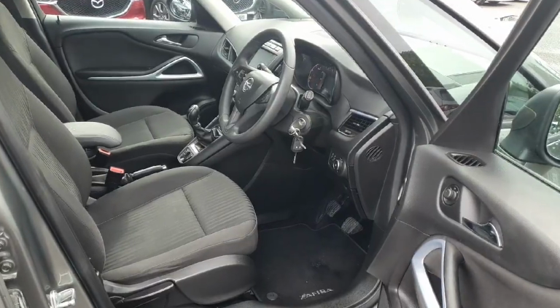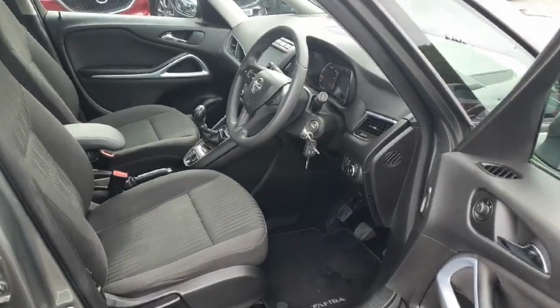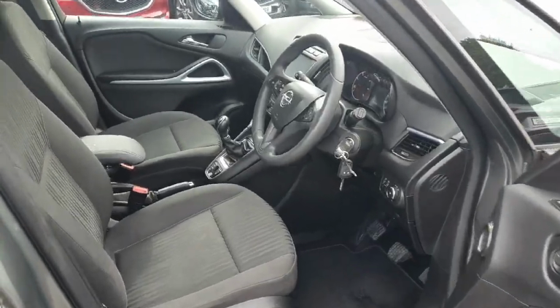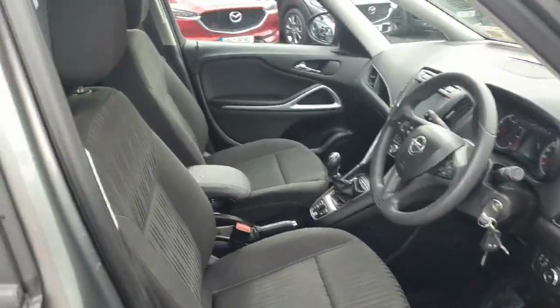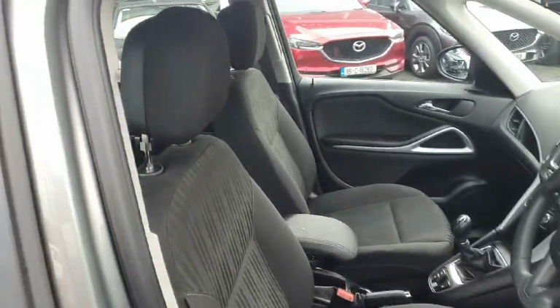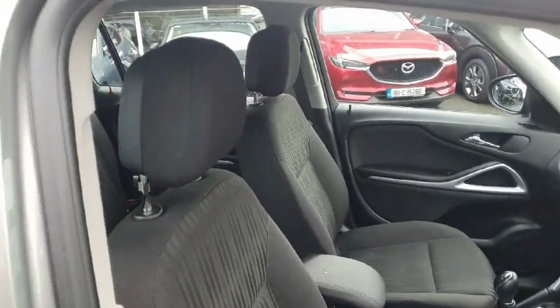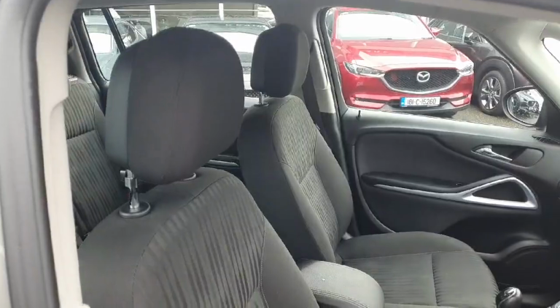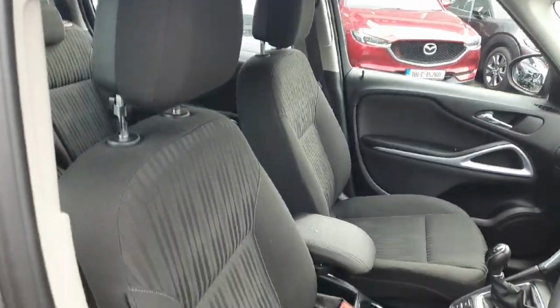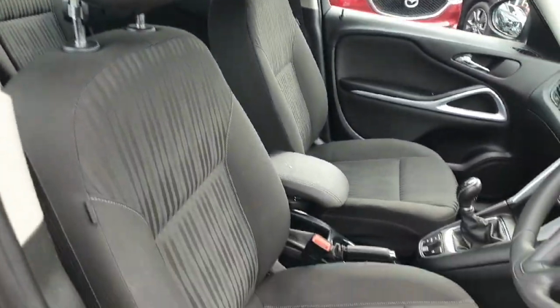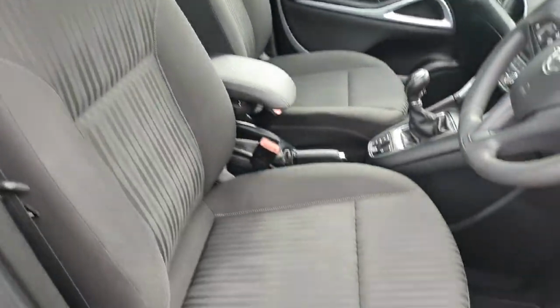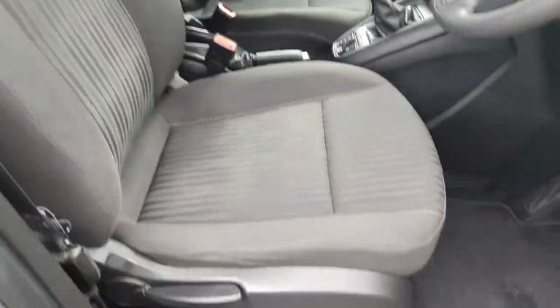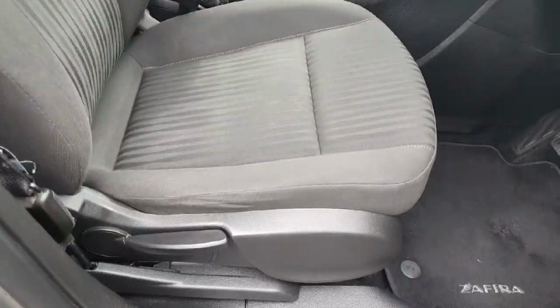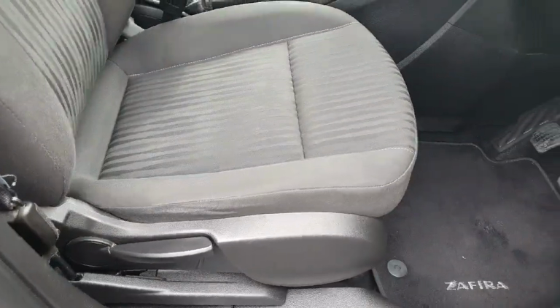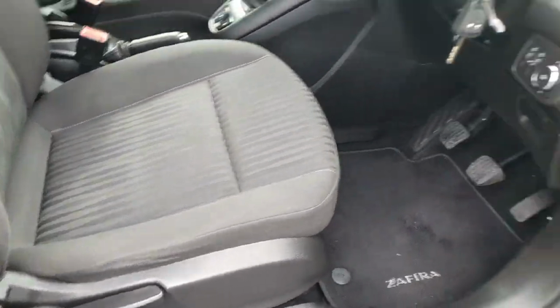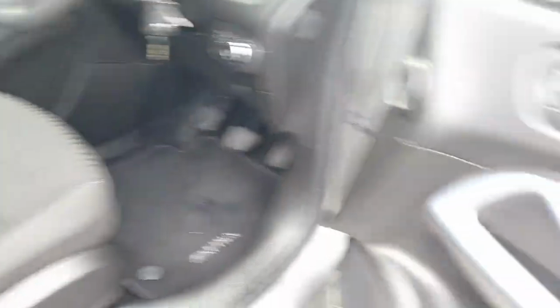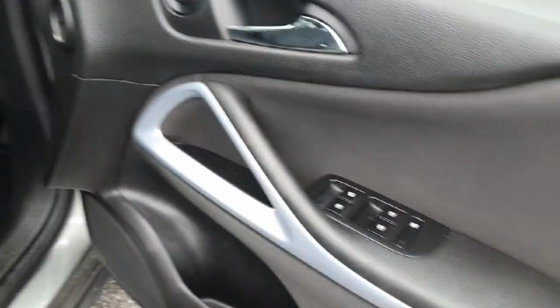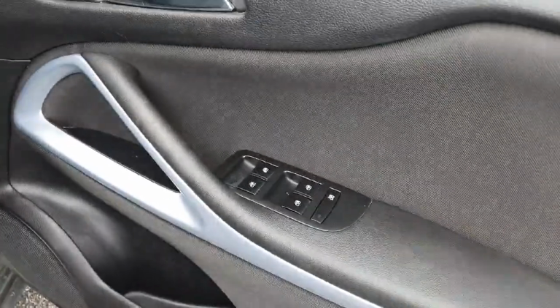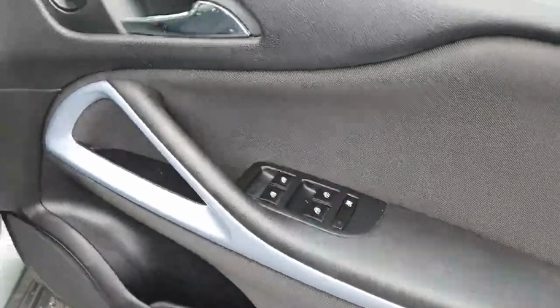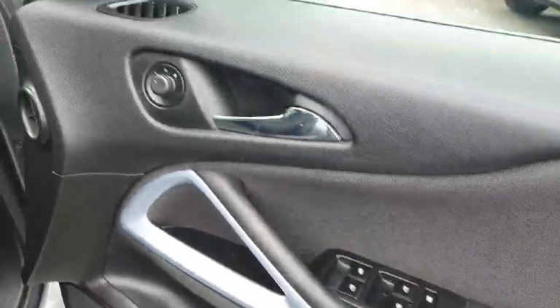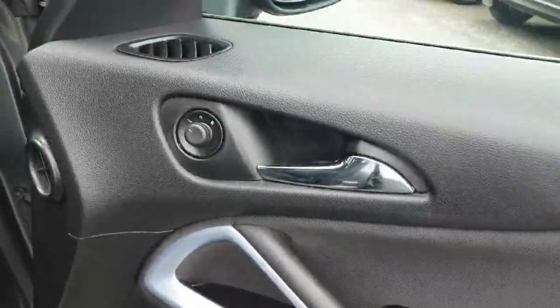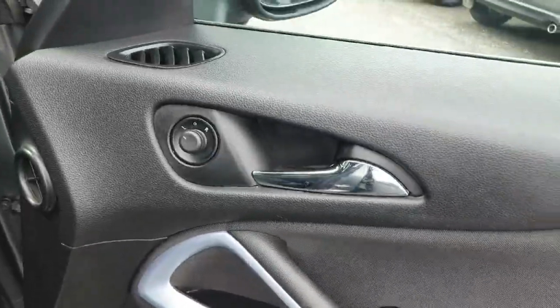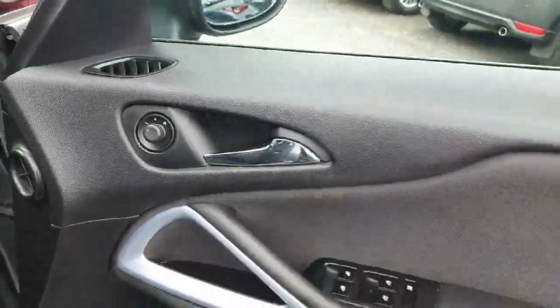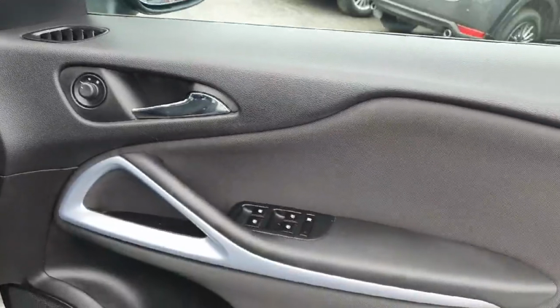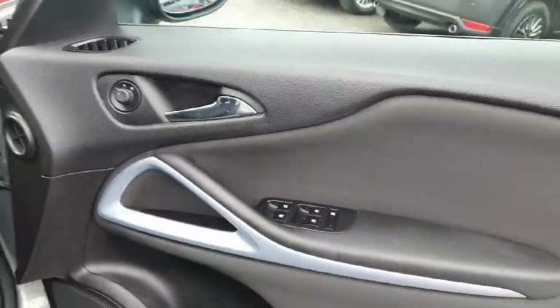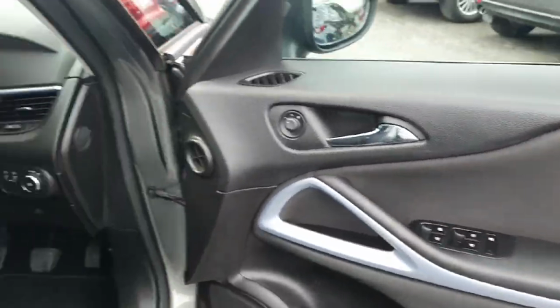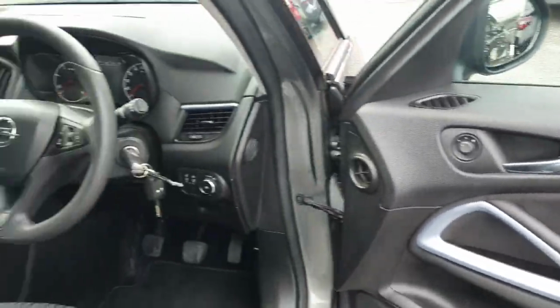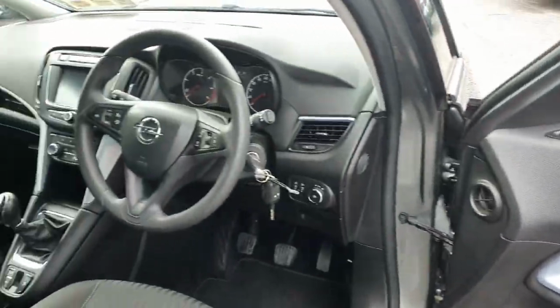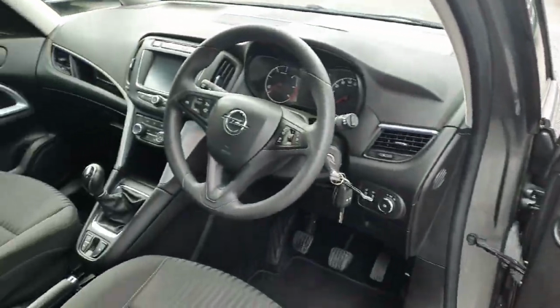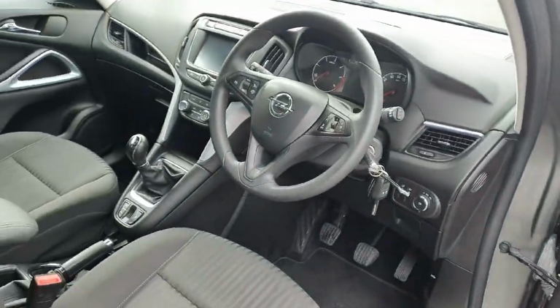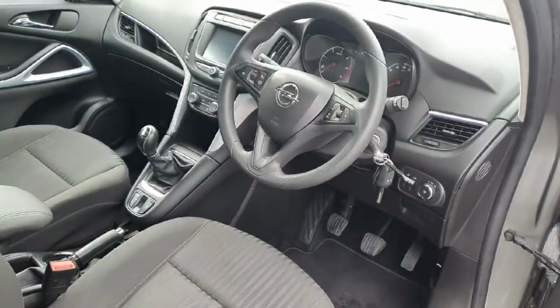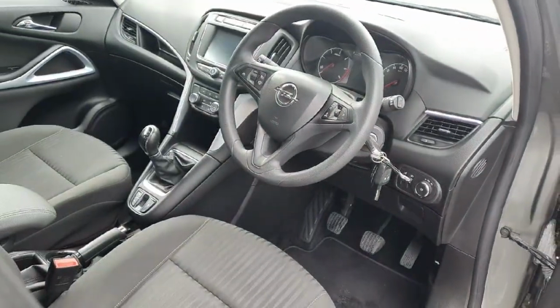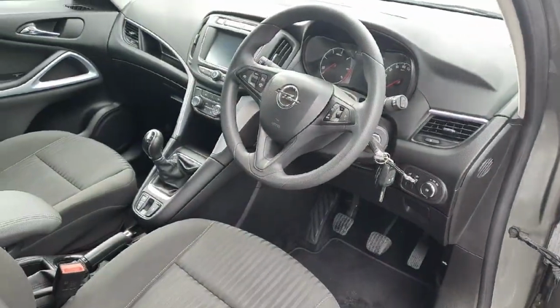Looking into the front, again lovely molded seats with height adjustment to the seat, full electric windows, electric mirrors, and you've got this lovely chrome detailing that wraps right around the front of the car.